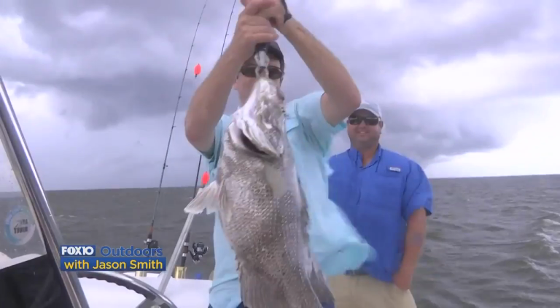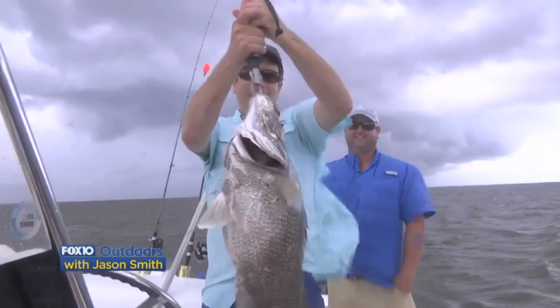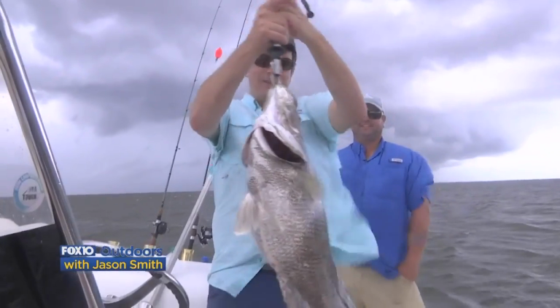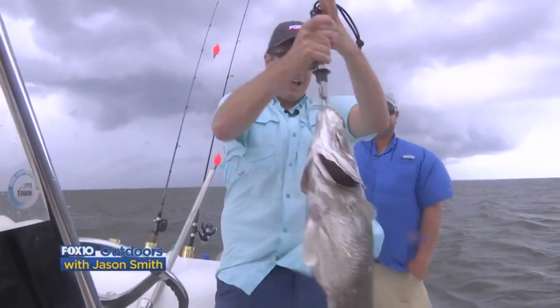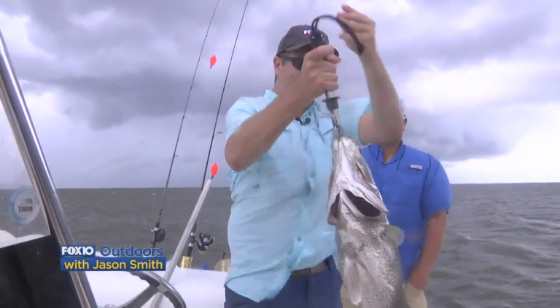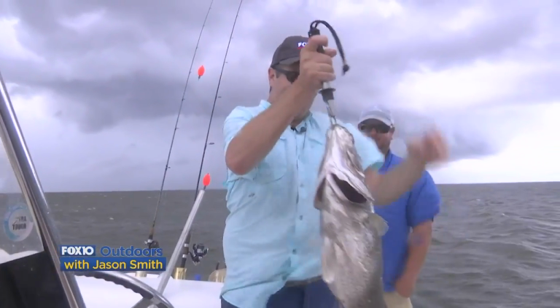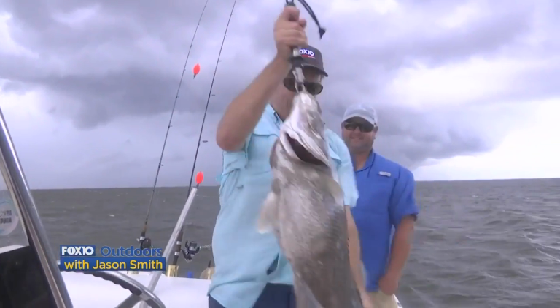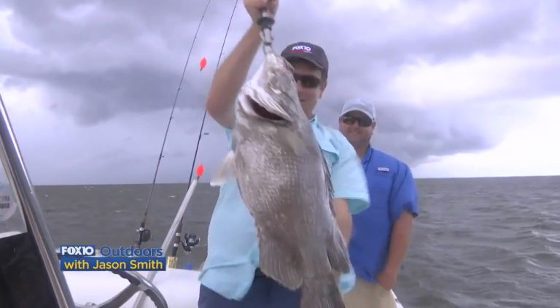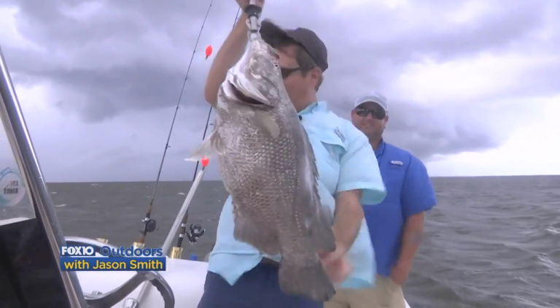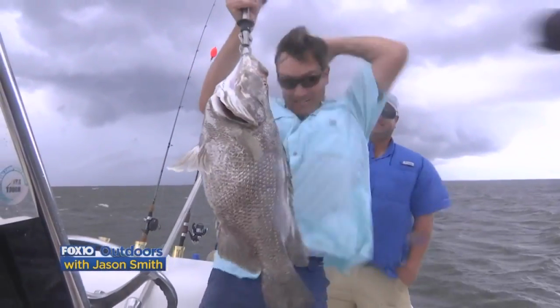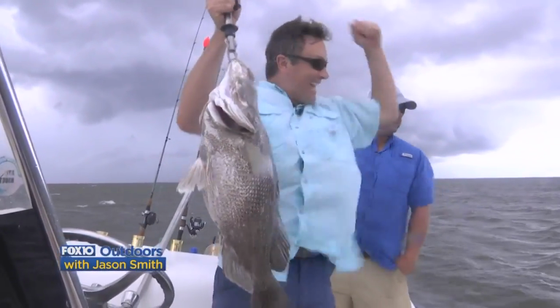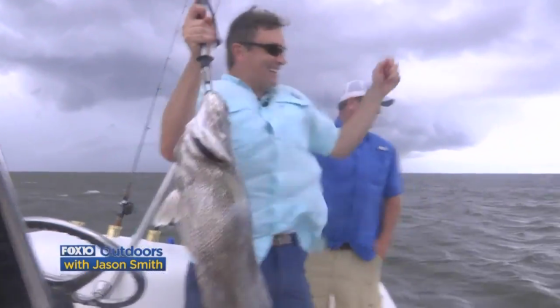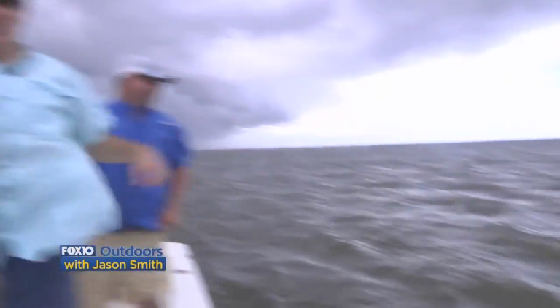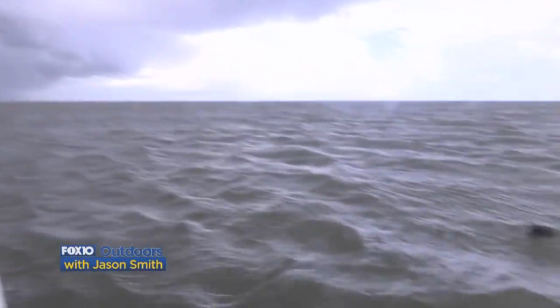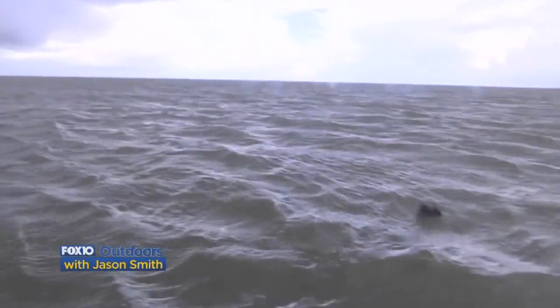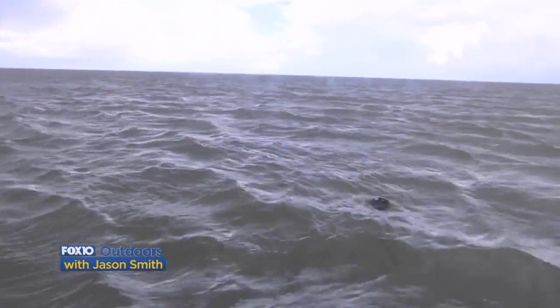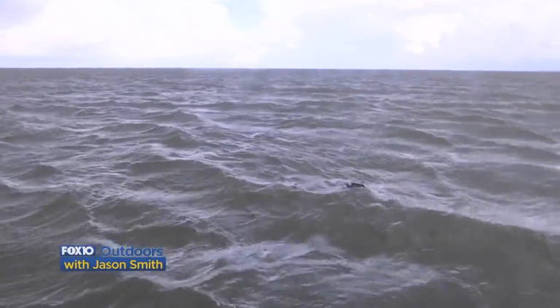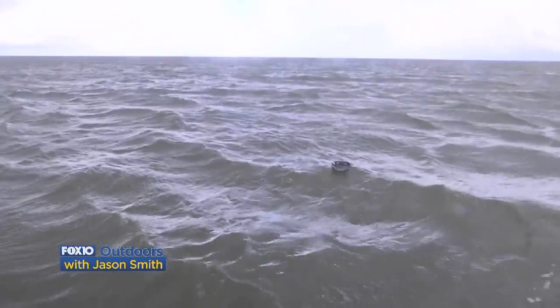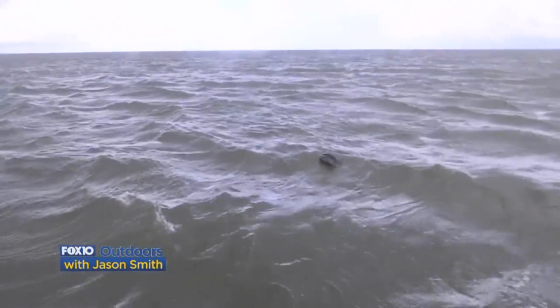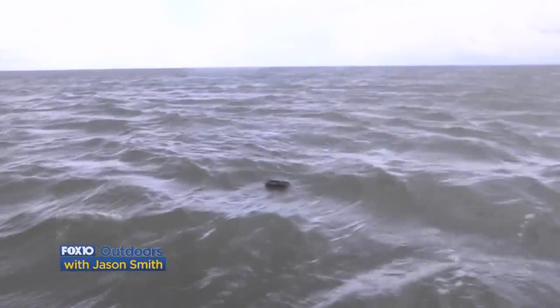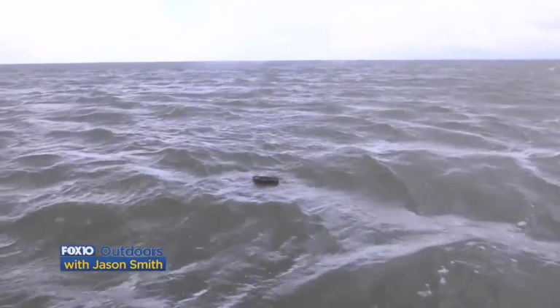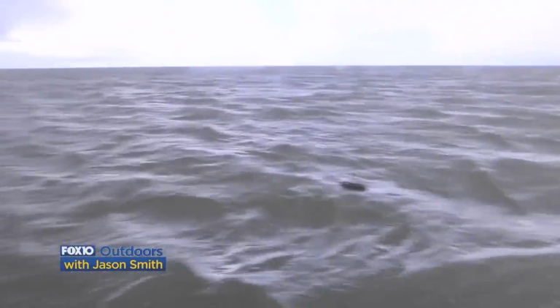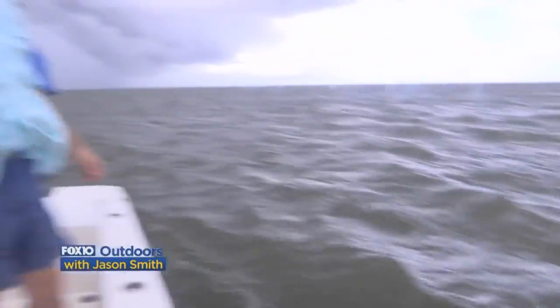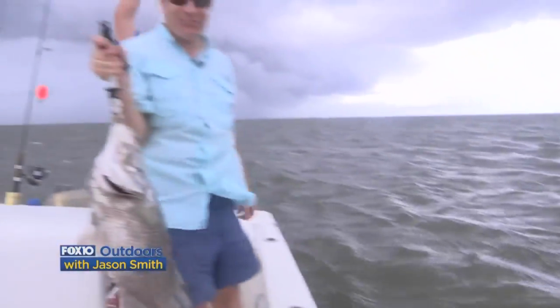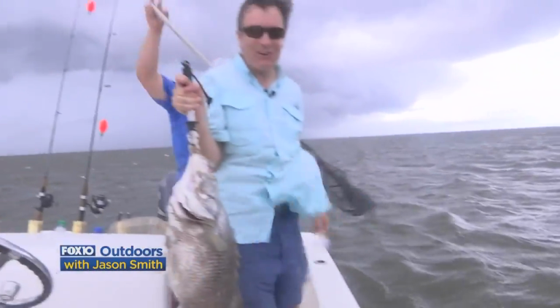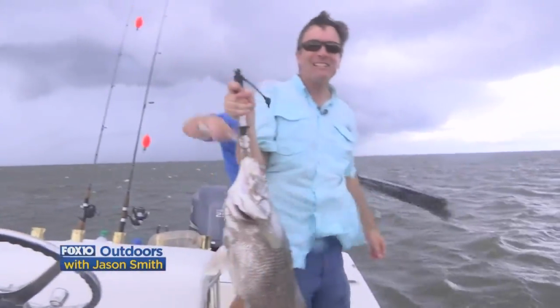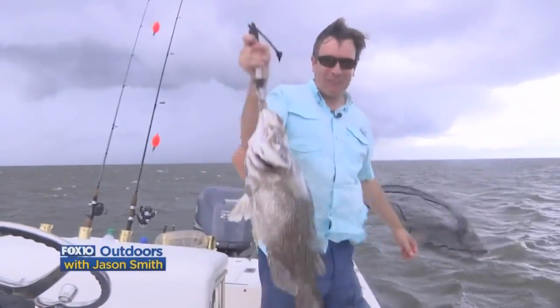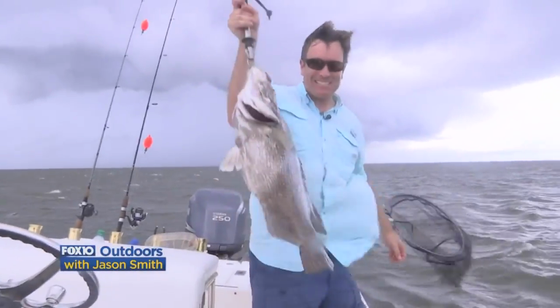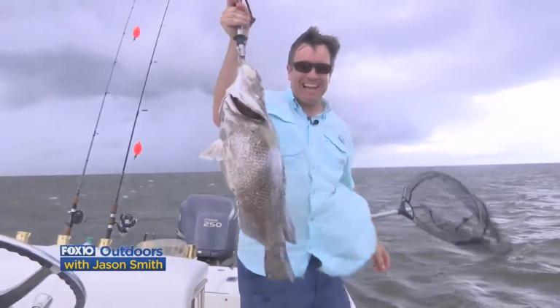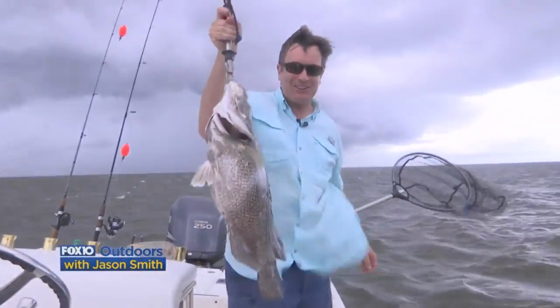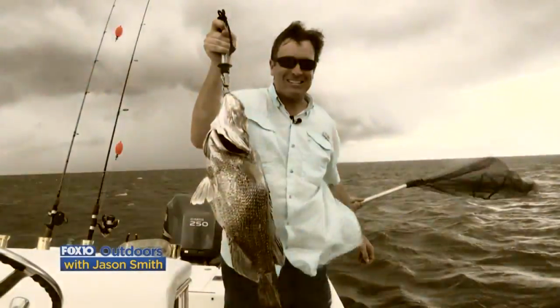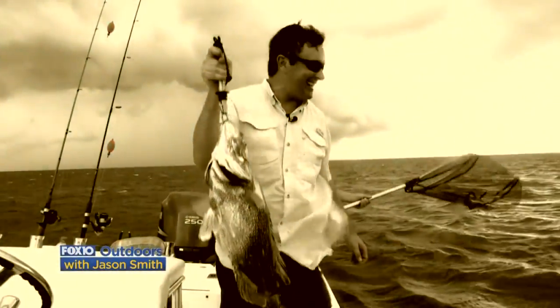Fishing with Captain Skyler Beagle. We picked this one up just ahead of the storm — blowing my head off. Thanks for joining us on Fox 10 Outdoors this week.